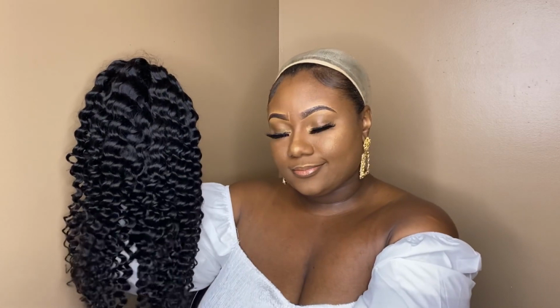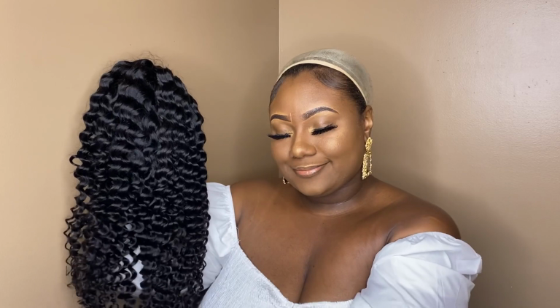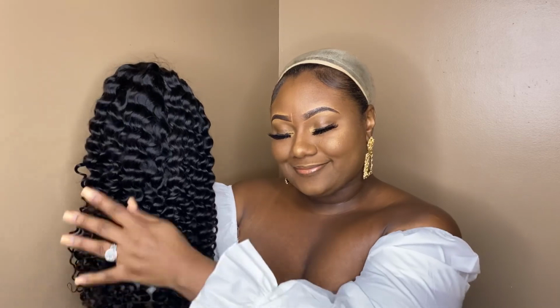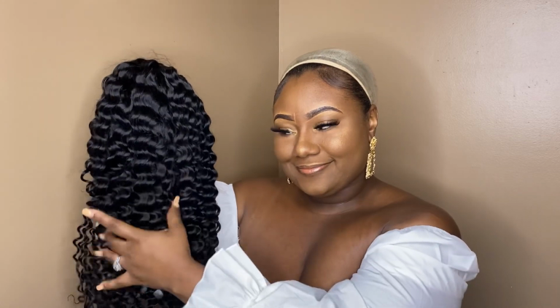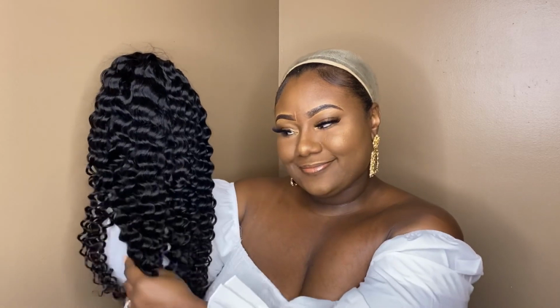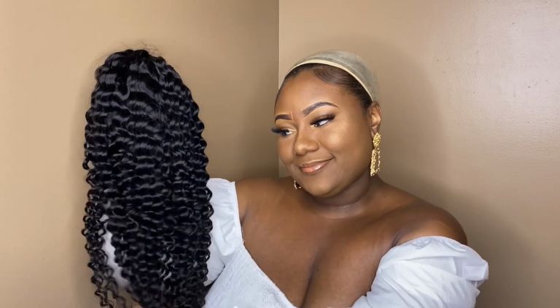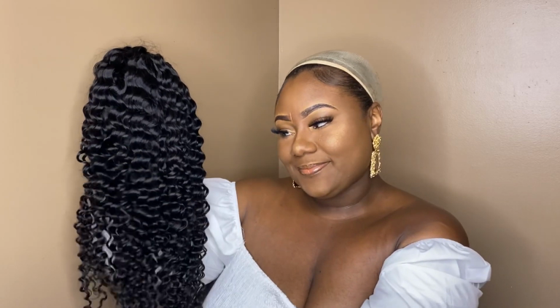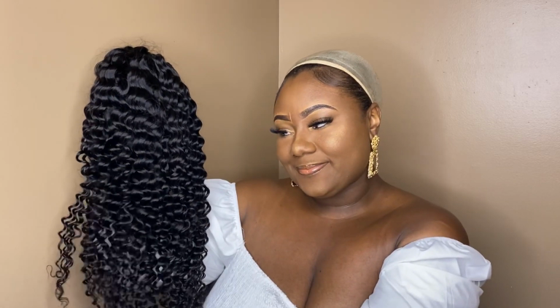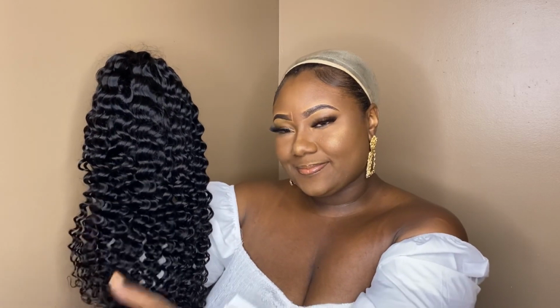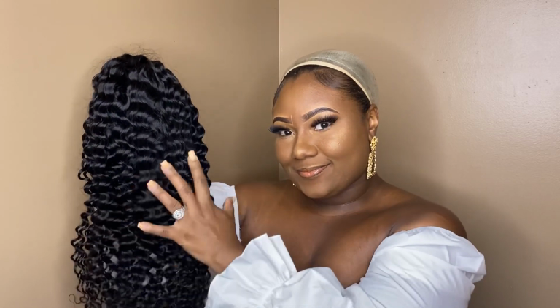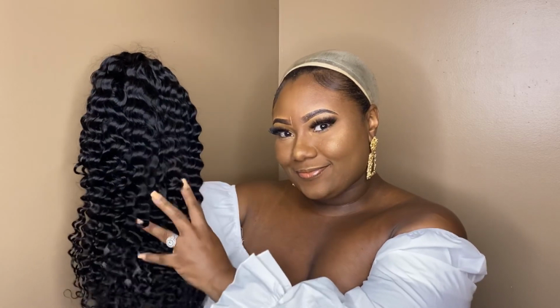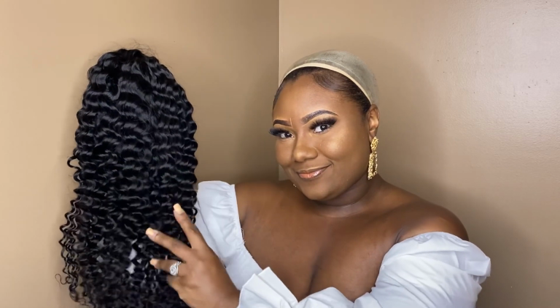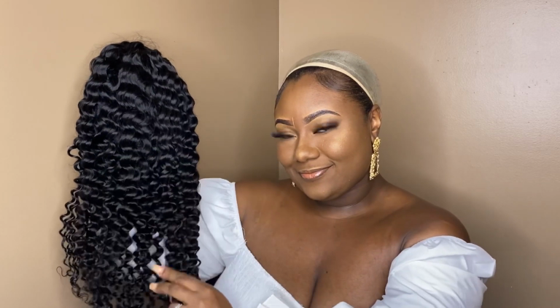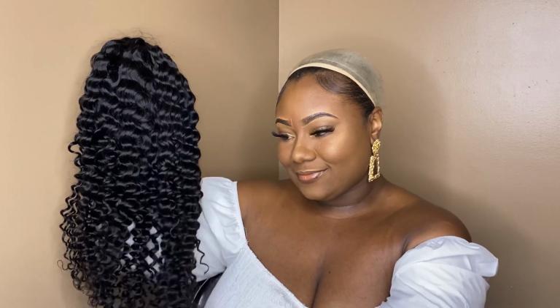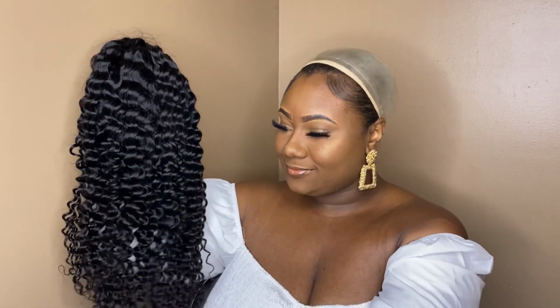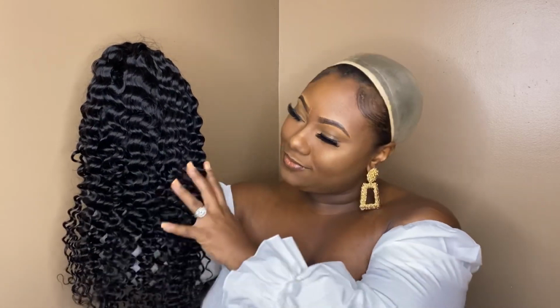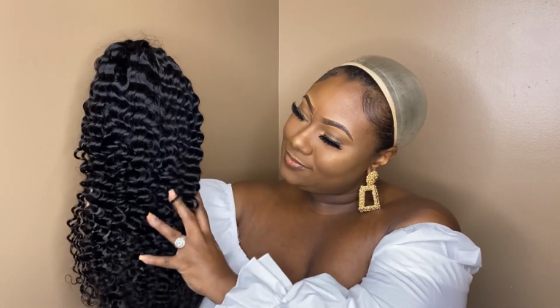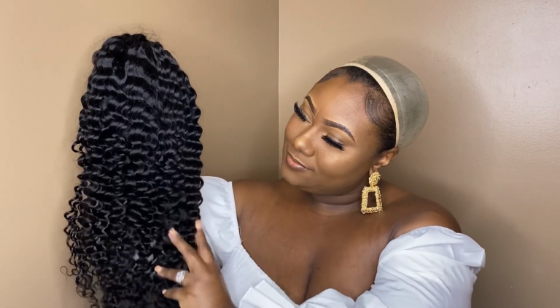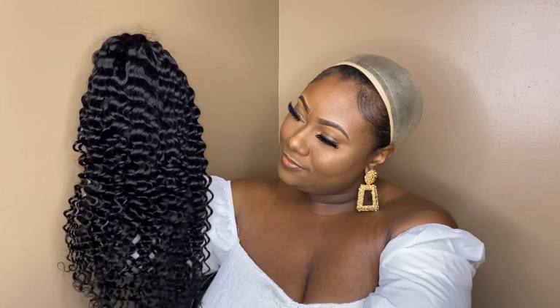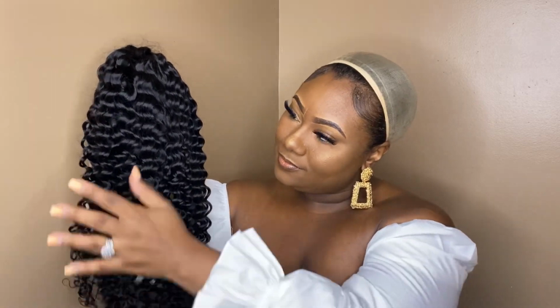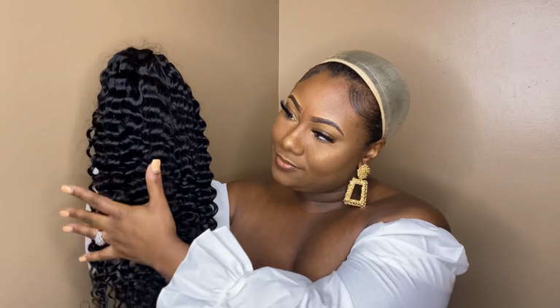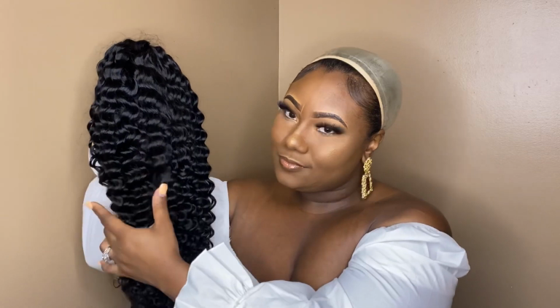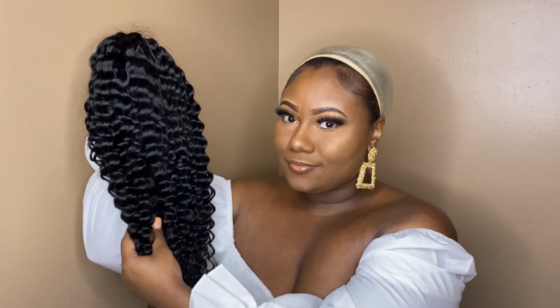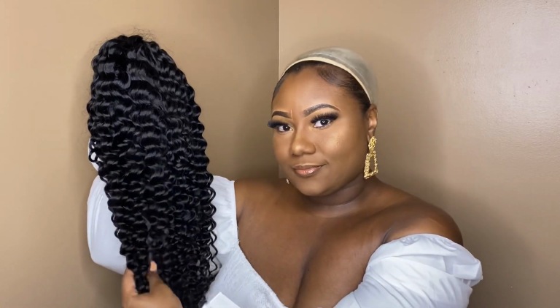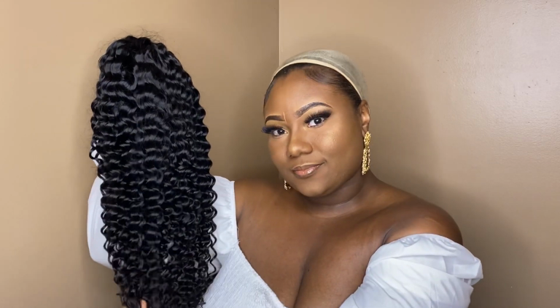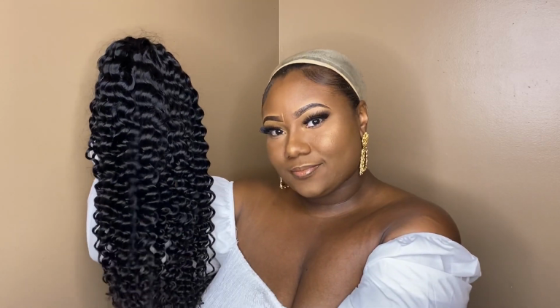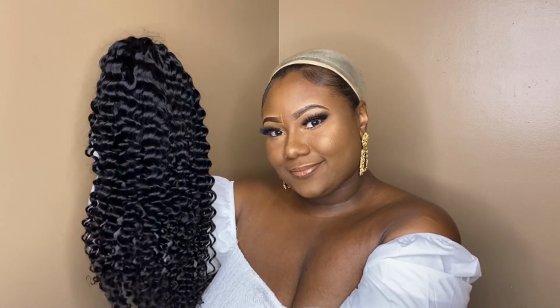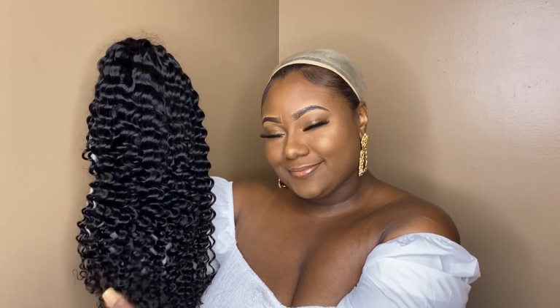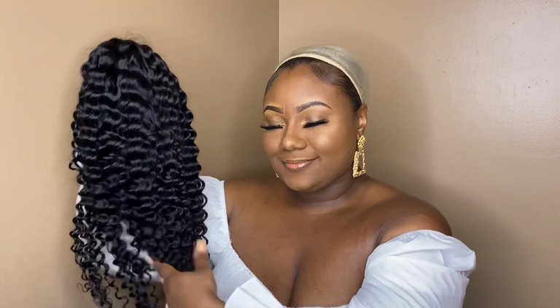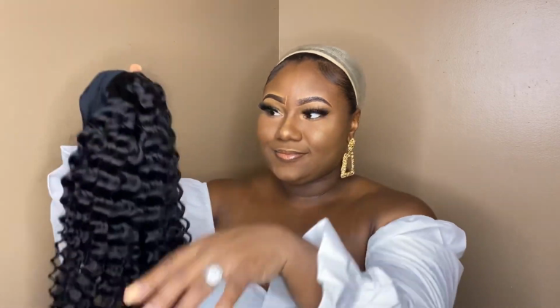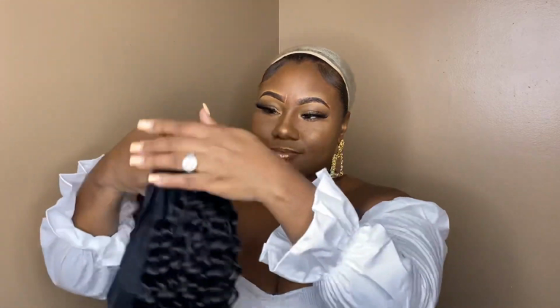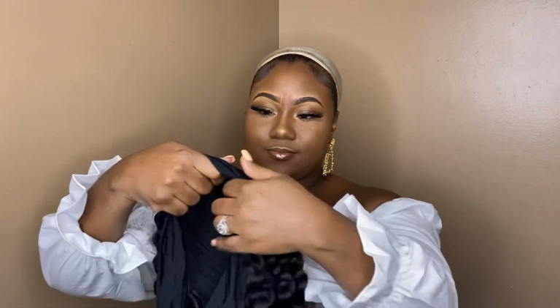So this is the wig straight out of the pack — nothing has been altered on the wig, and yeah, it's looking real pretty.